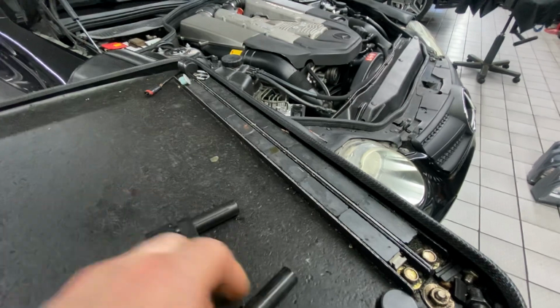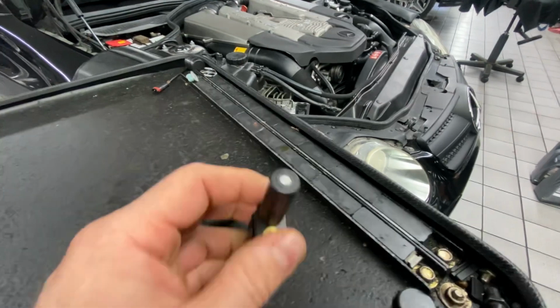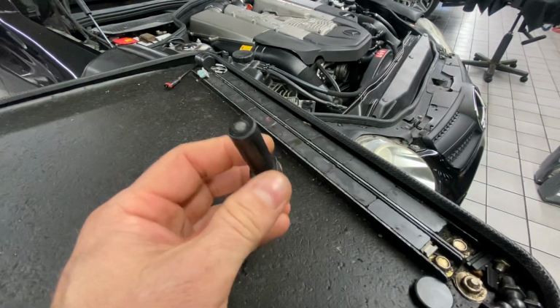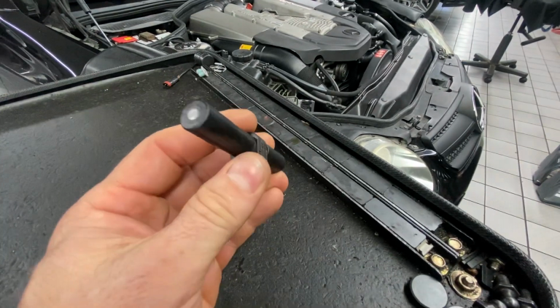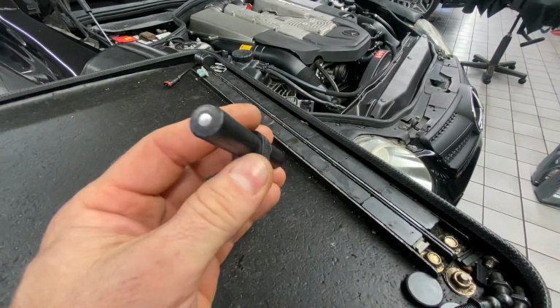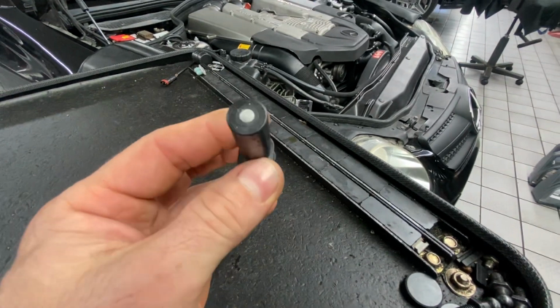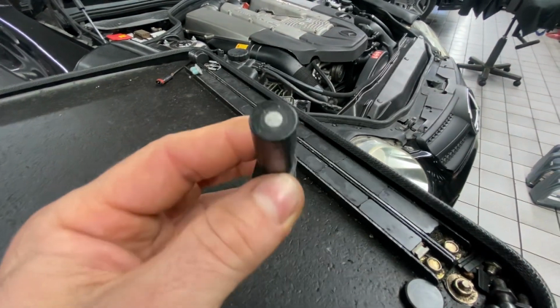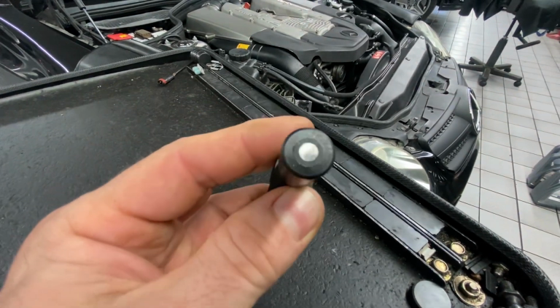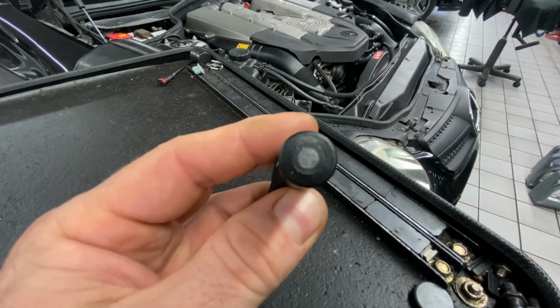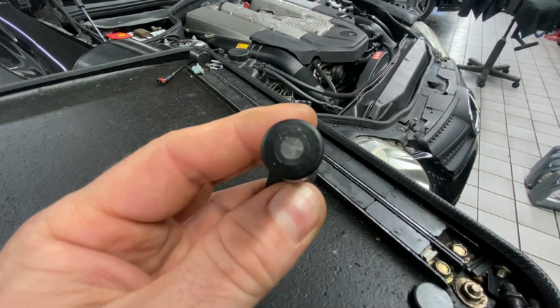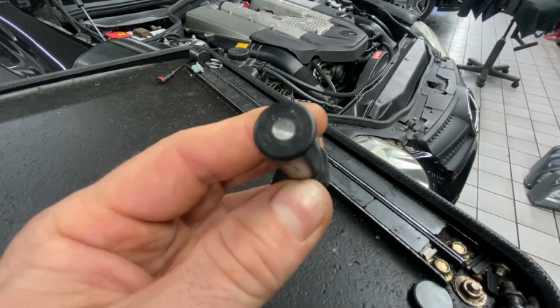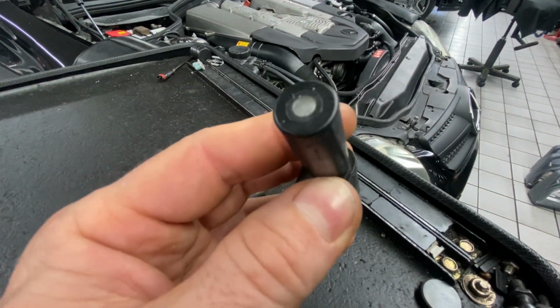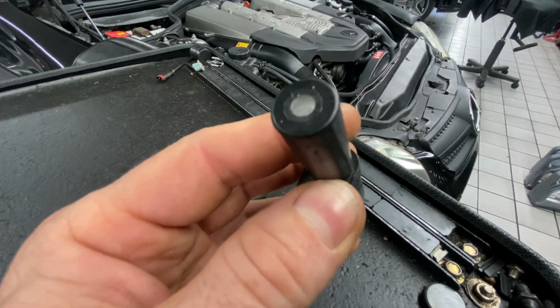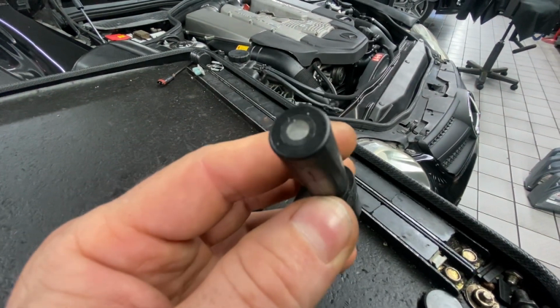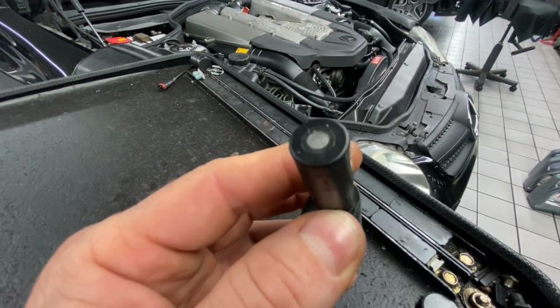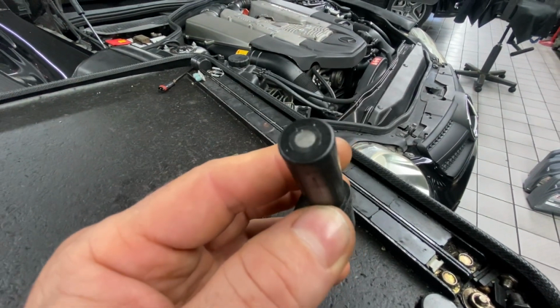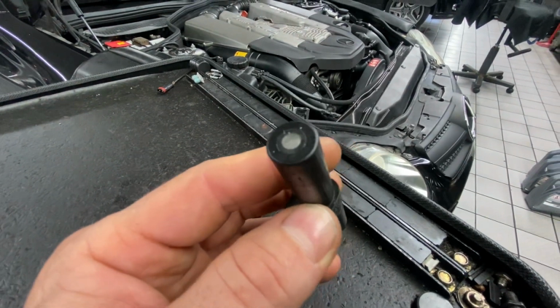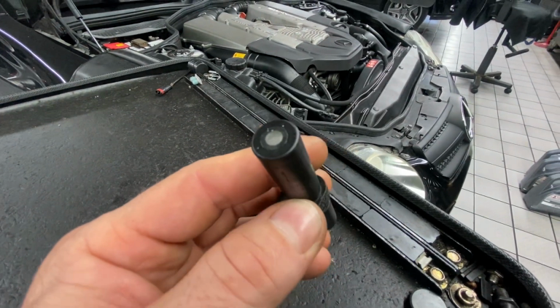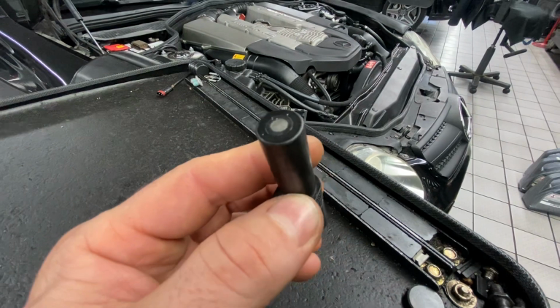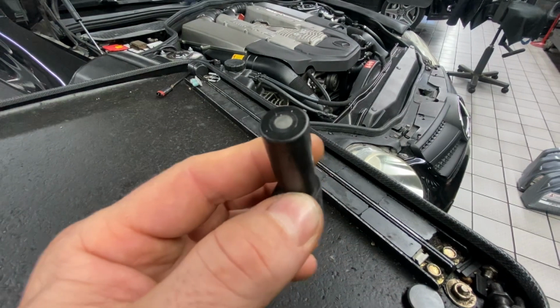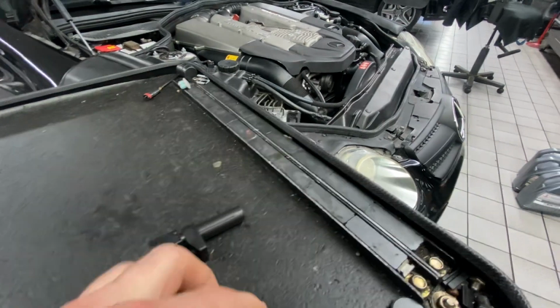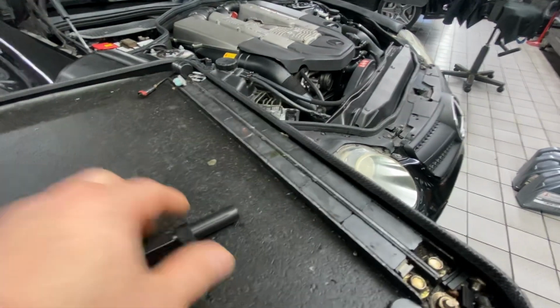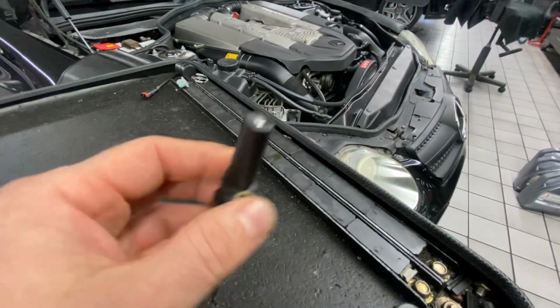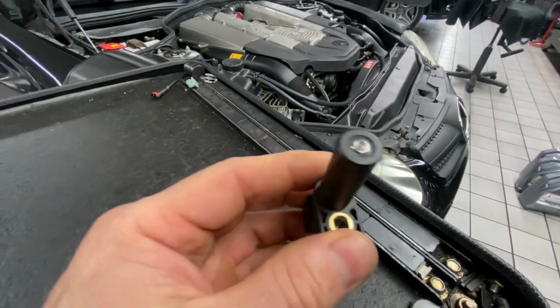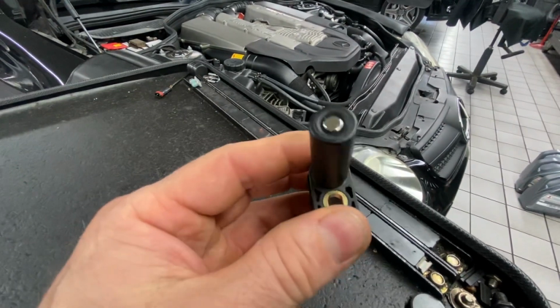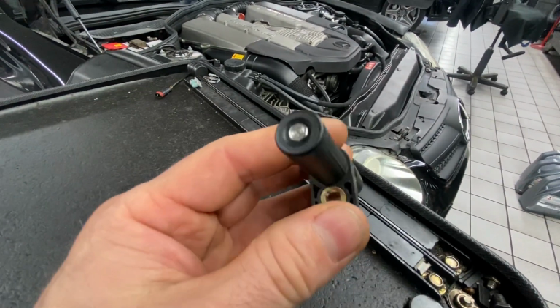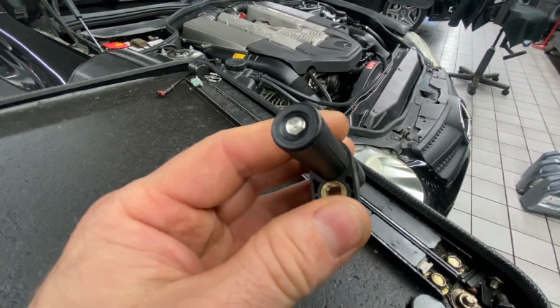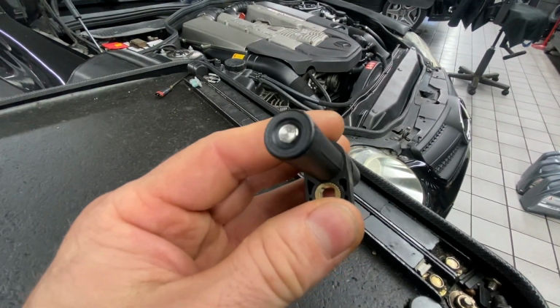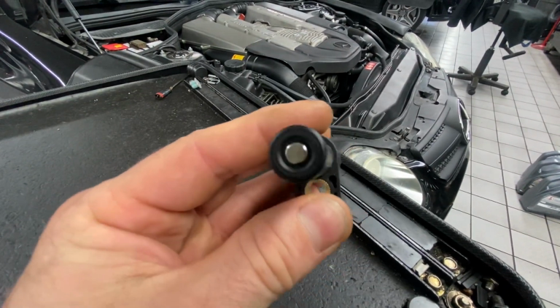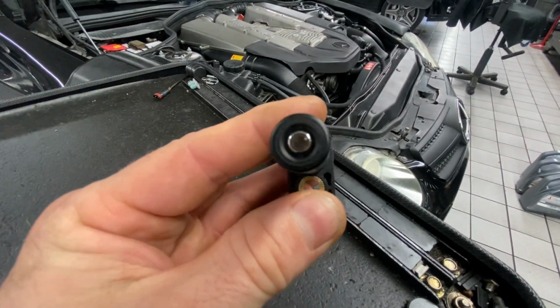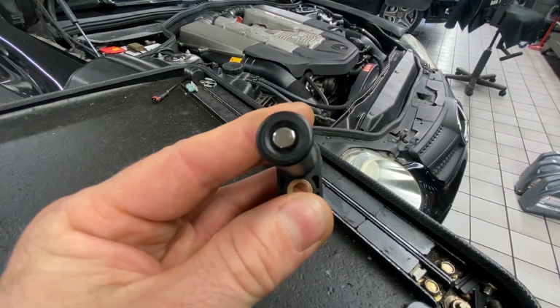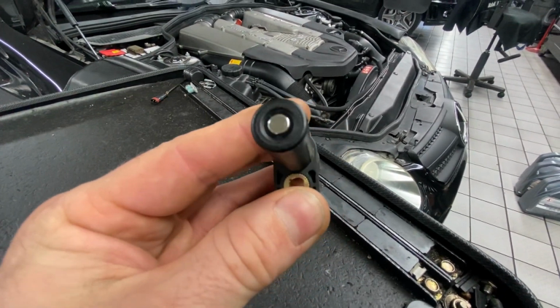So if for some reason you have your crank sensor out and you see it look like this, just replace it, because it's going to leave you stranded eventually. The updated part — no problems at all.